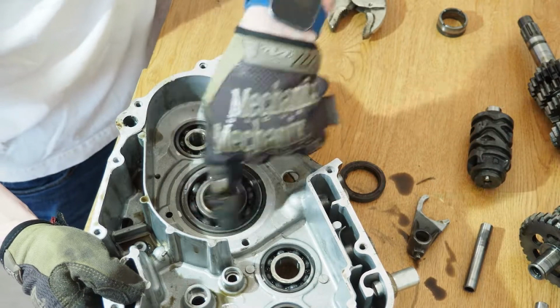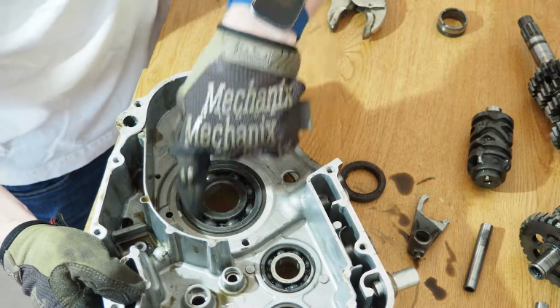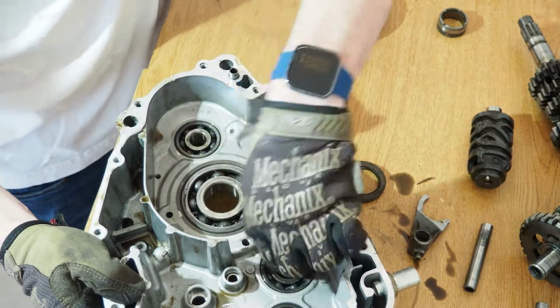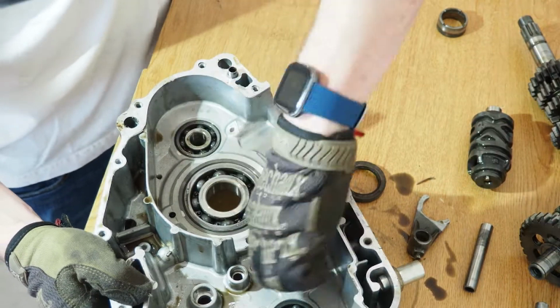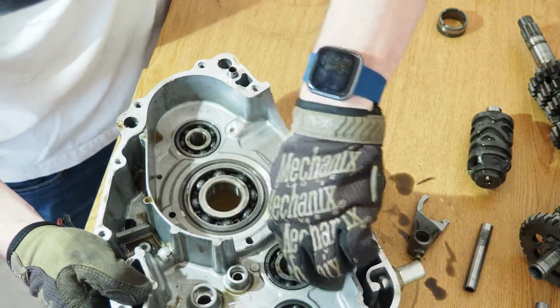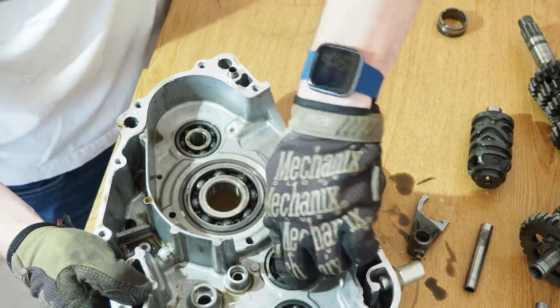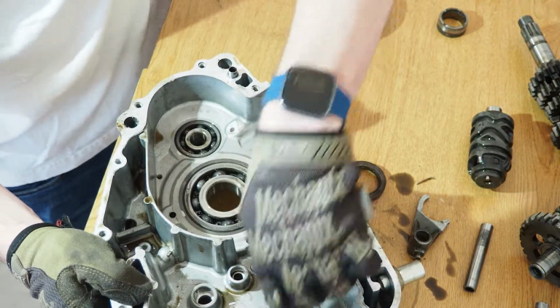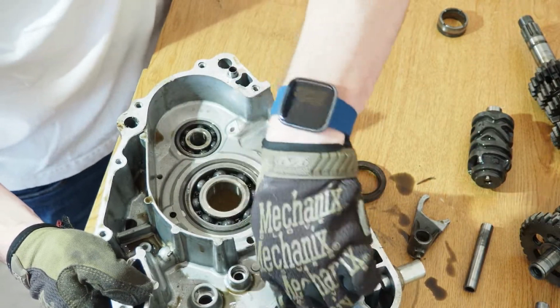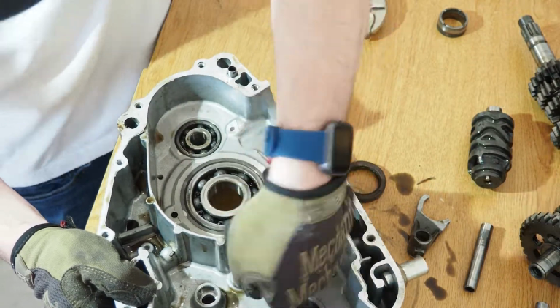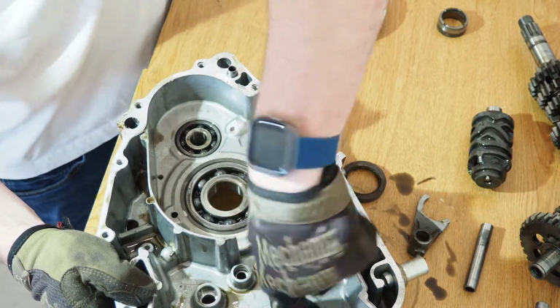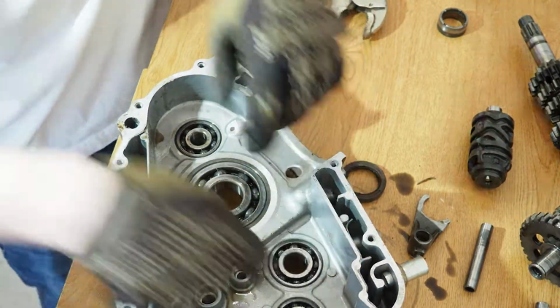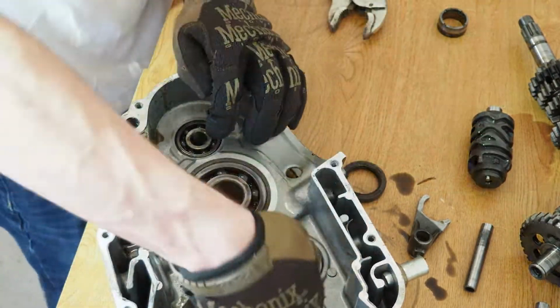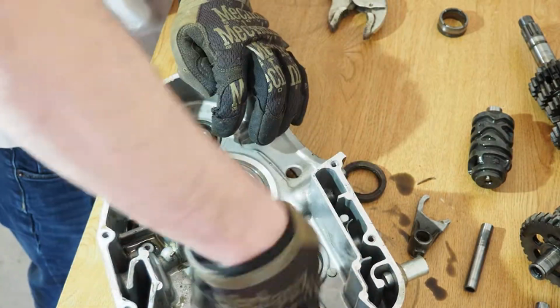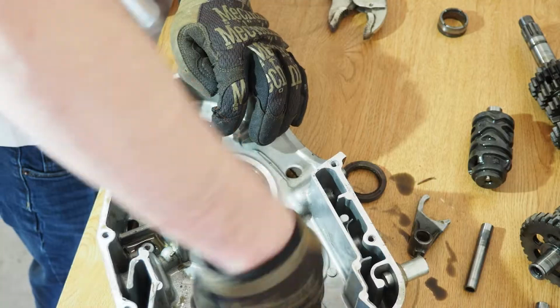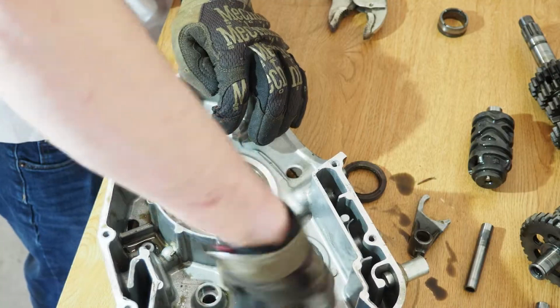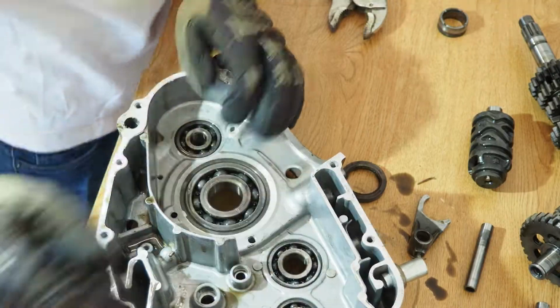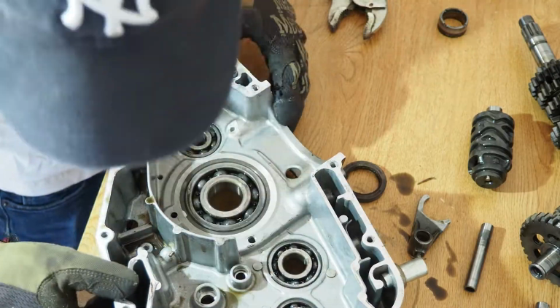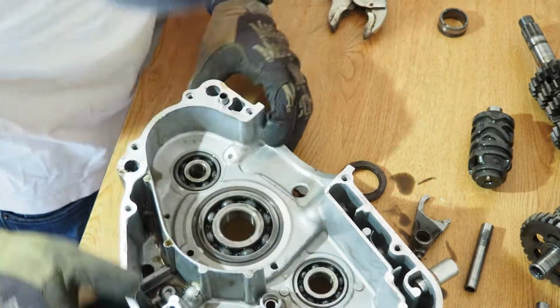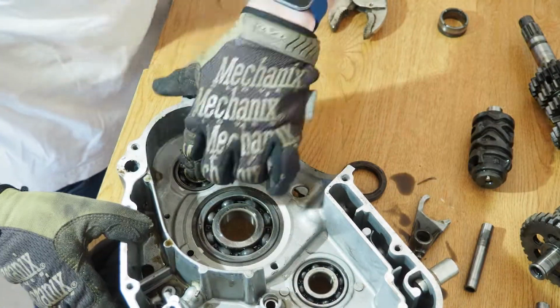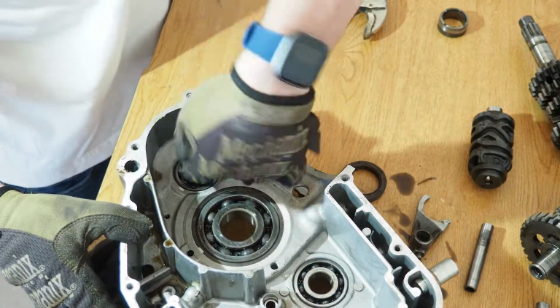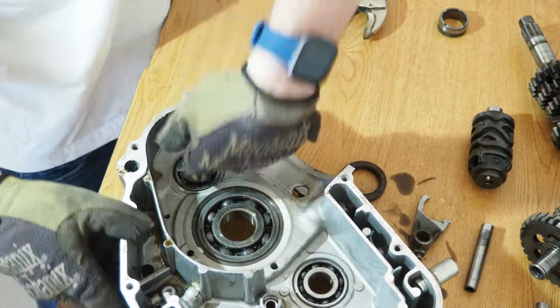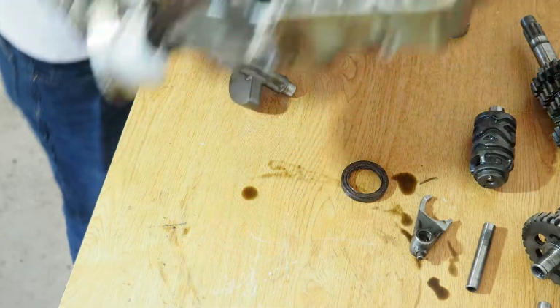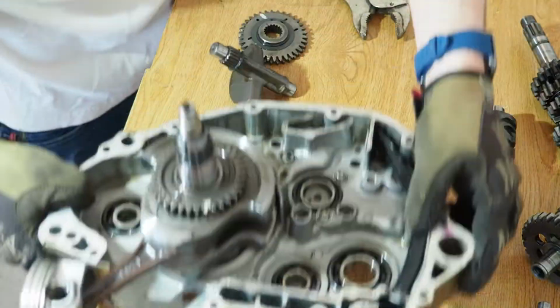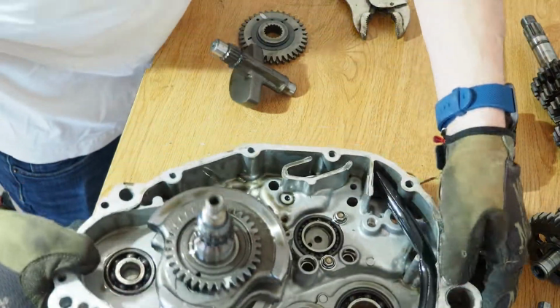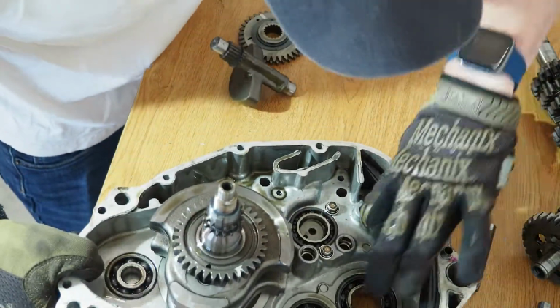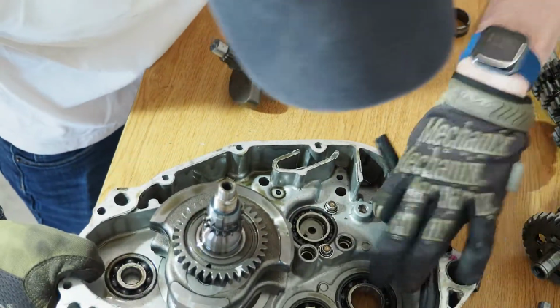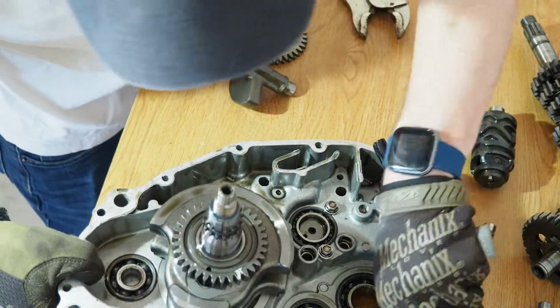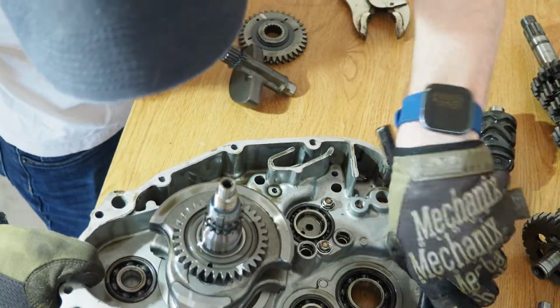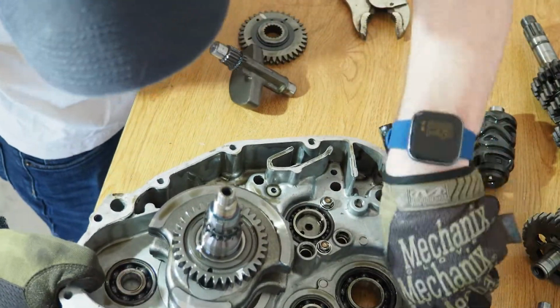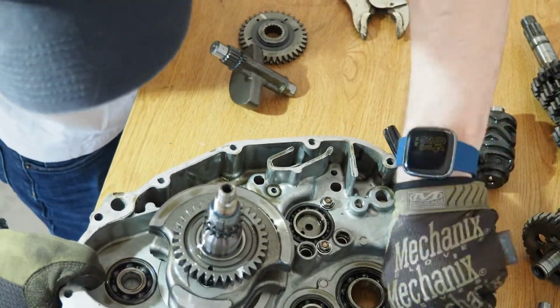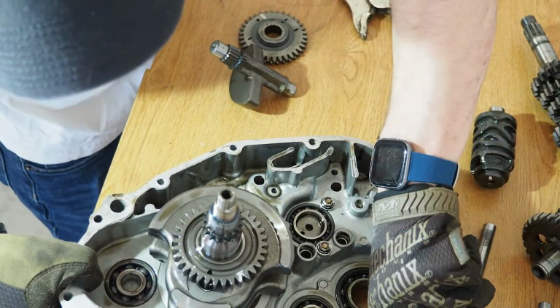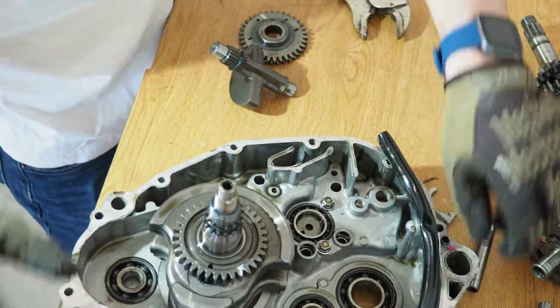Most of the bearings on this case were quite crunchy. And here's the other case.